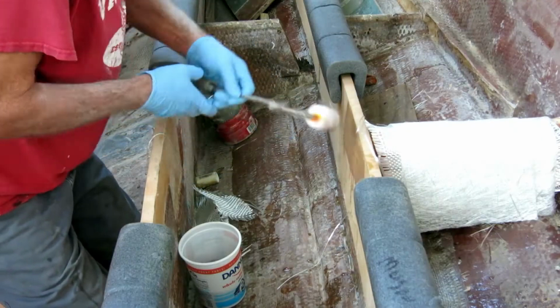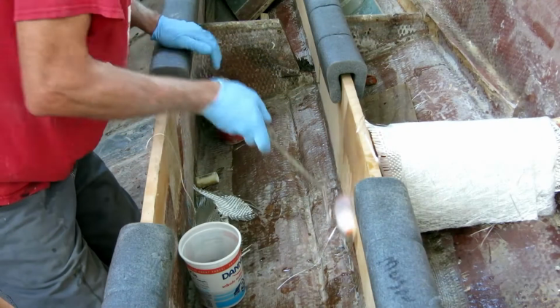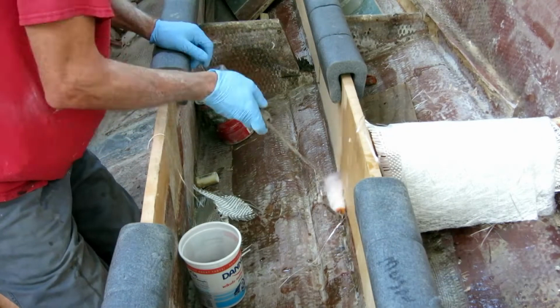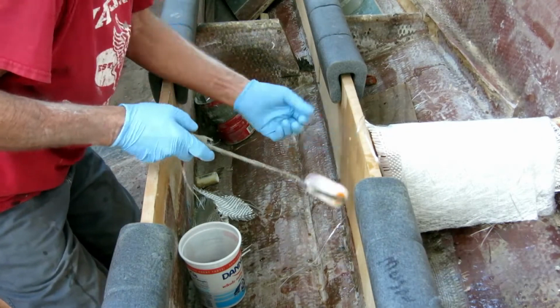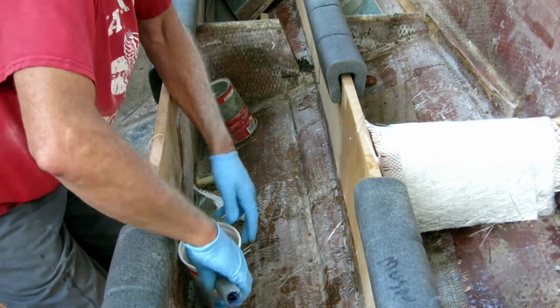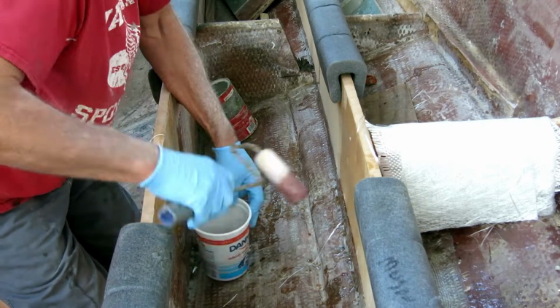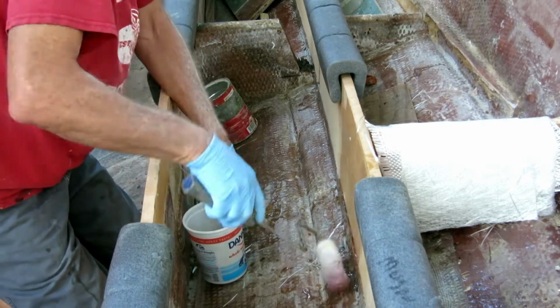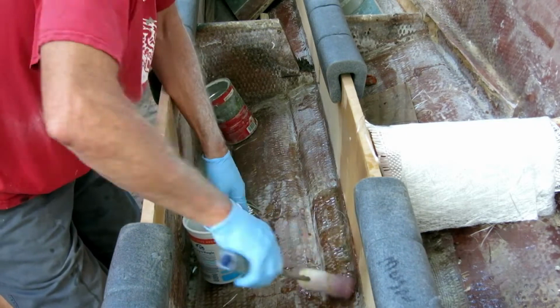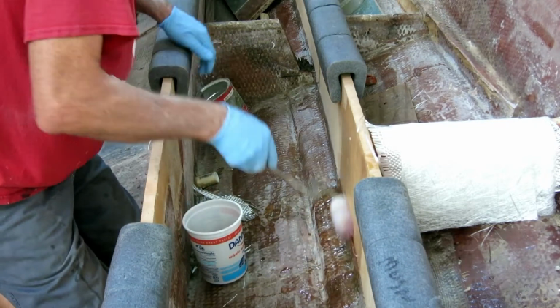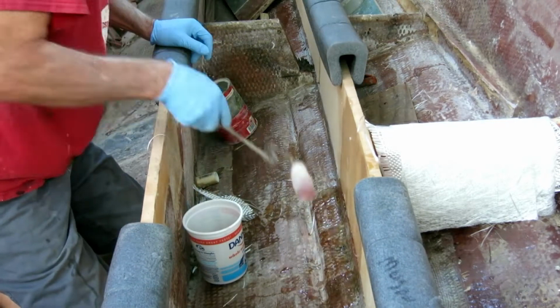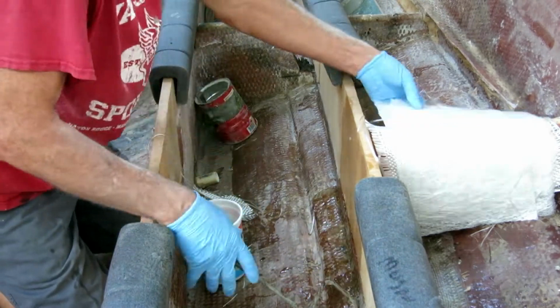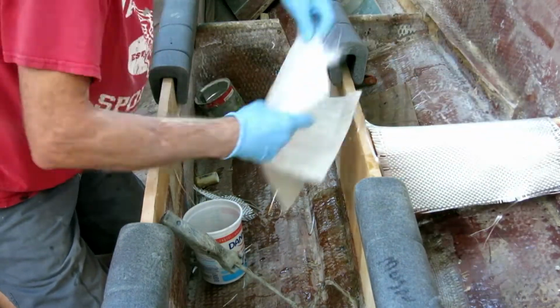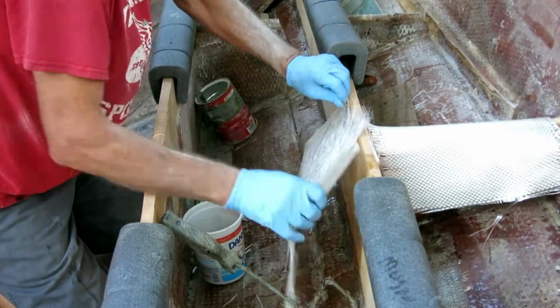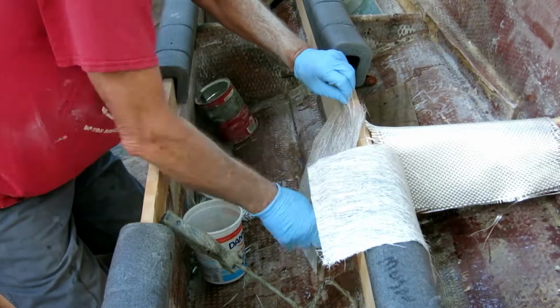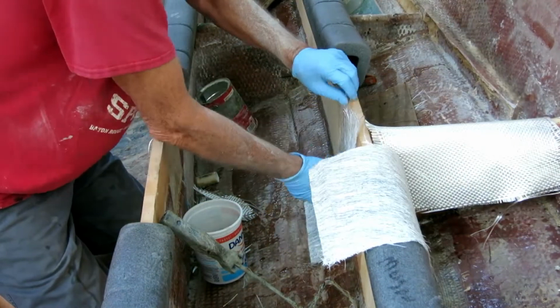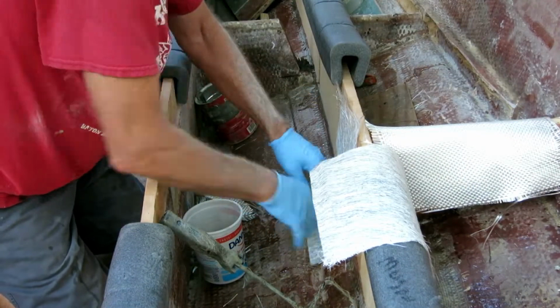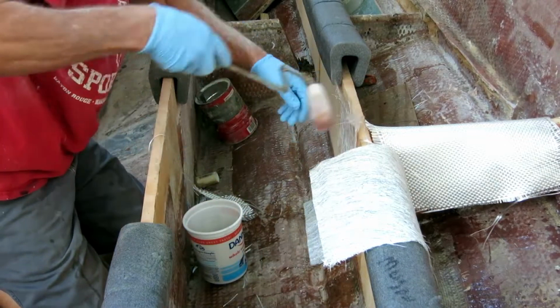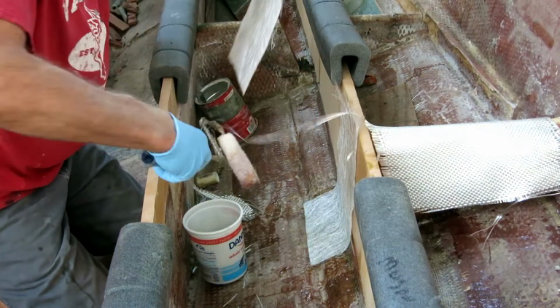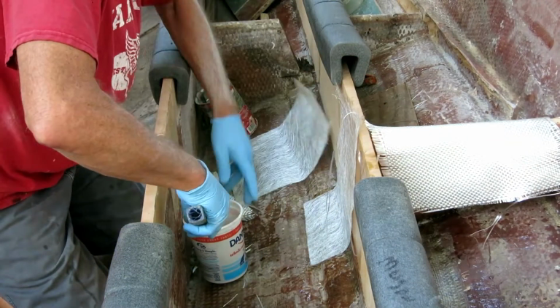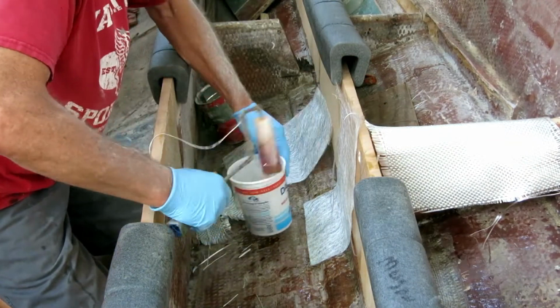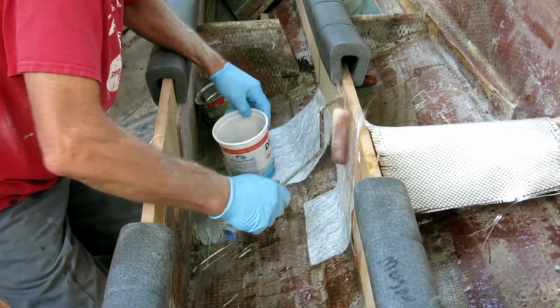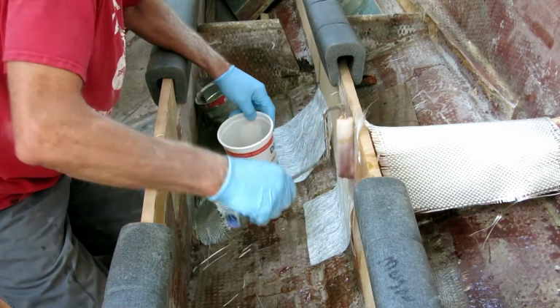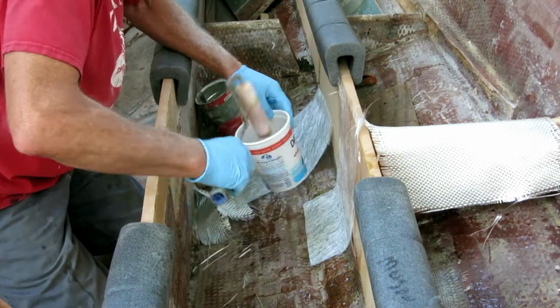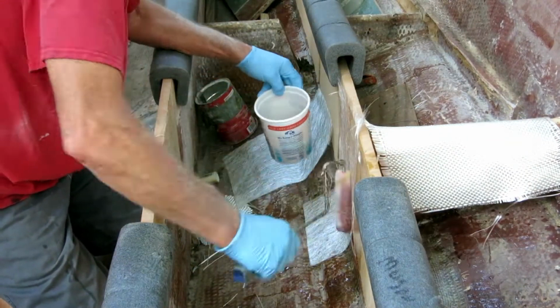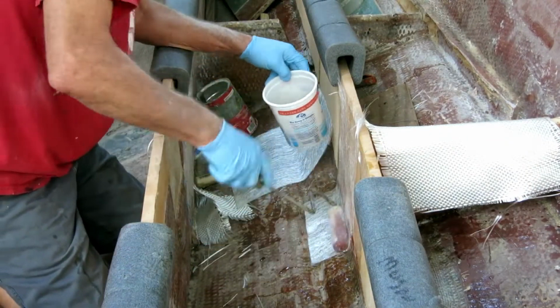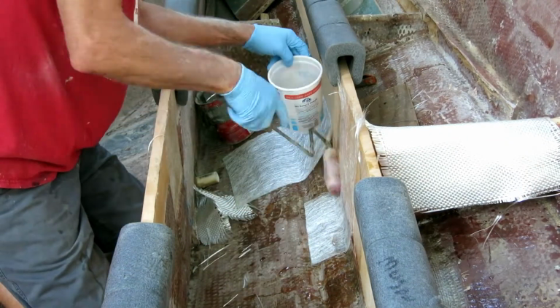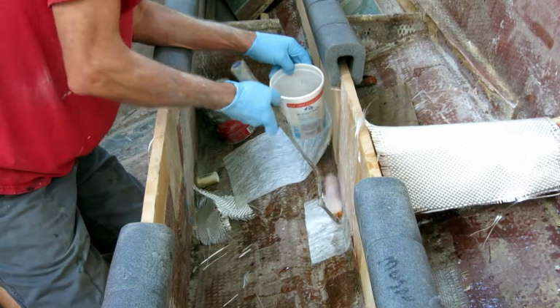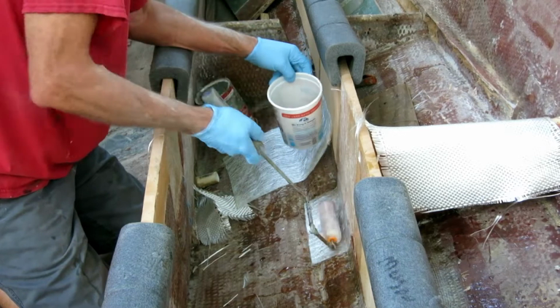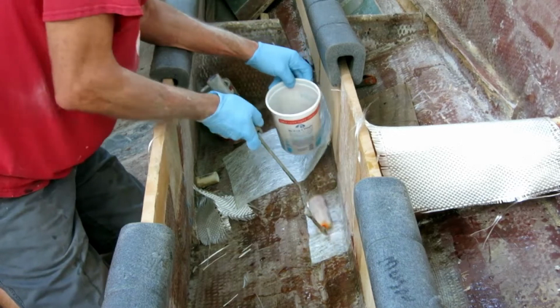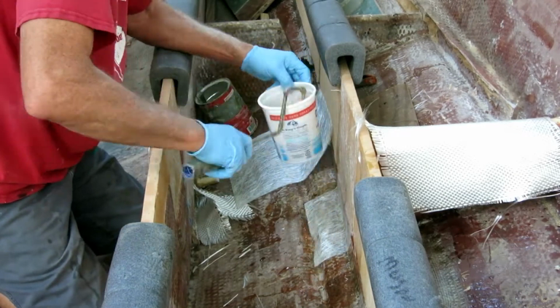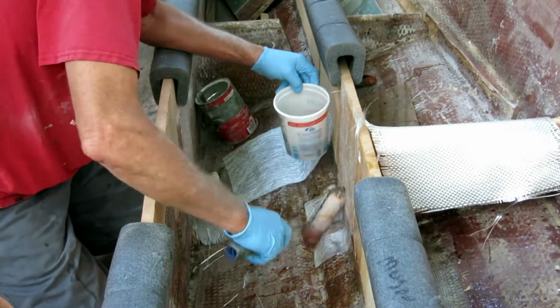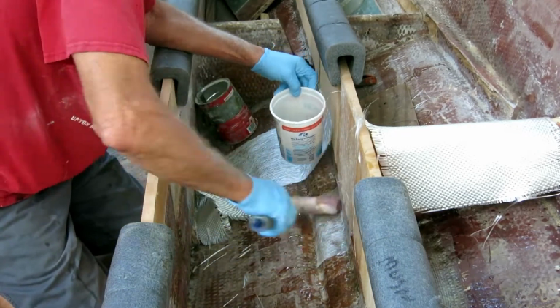In a perfect world, I think the stringer should be glassed 100% front to back before the bulkheads are put in. That way you have continuous strength through all these joints, and there are a bunch of joints that are potential weak spots.